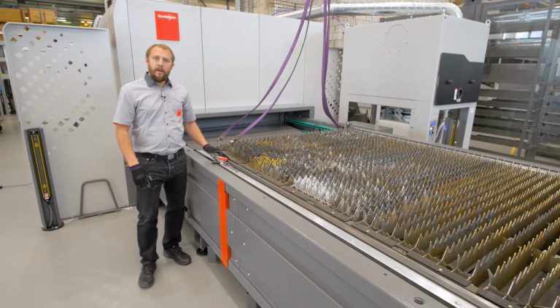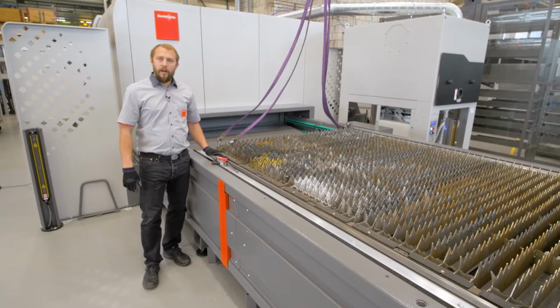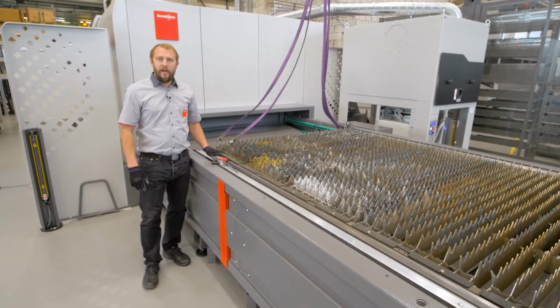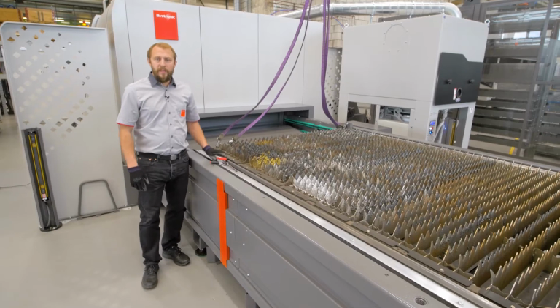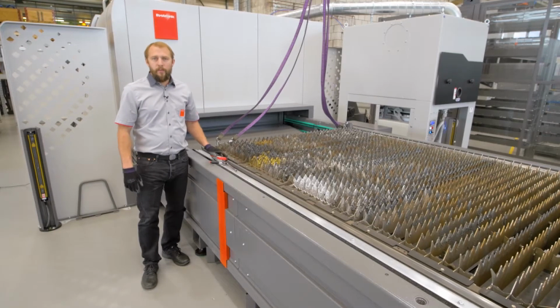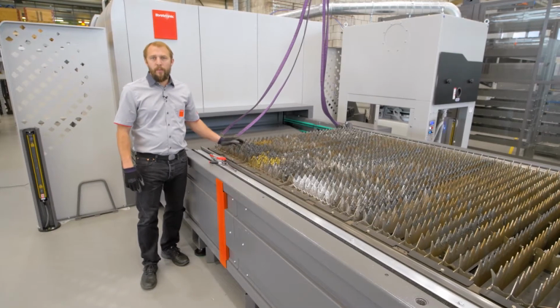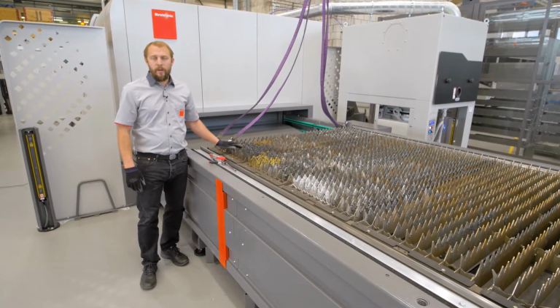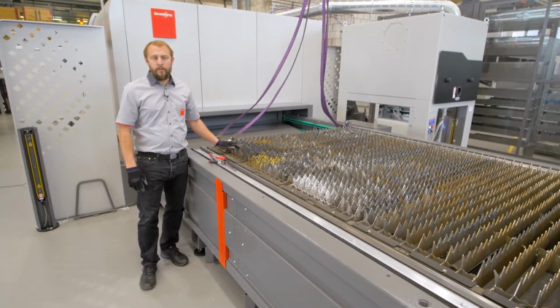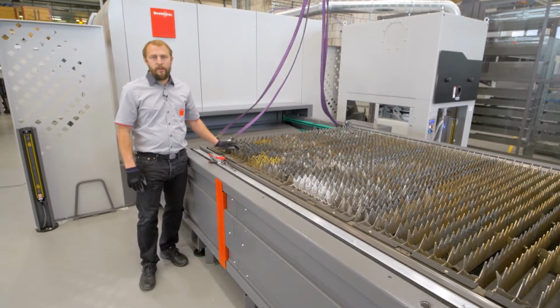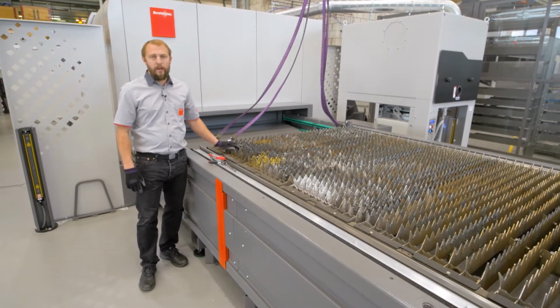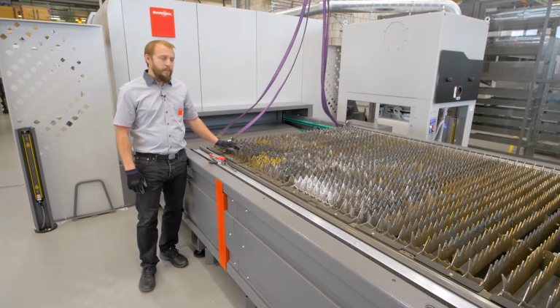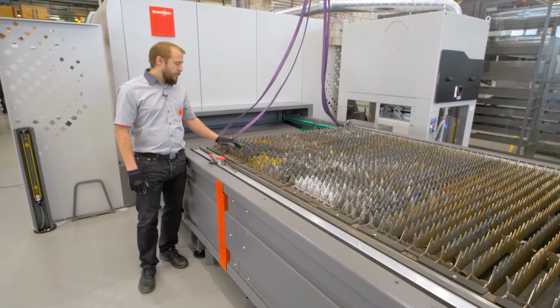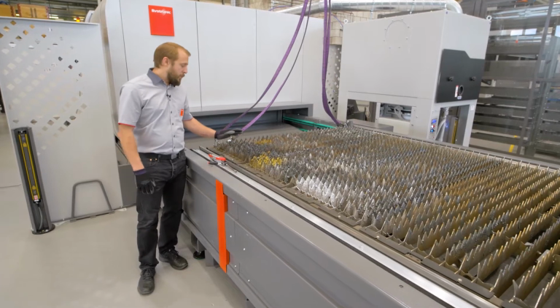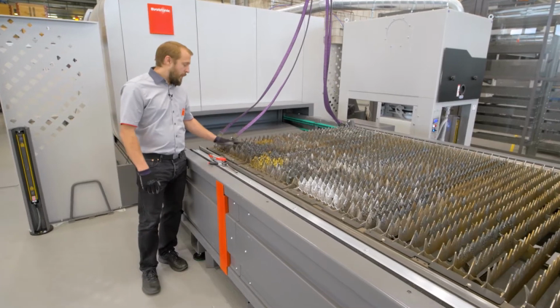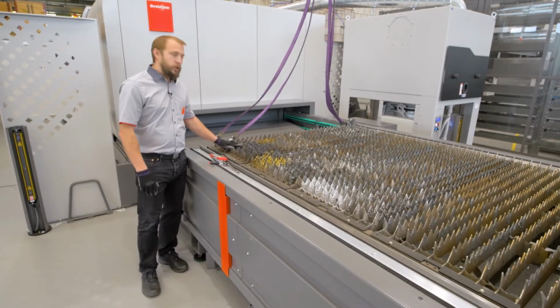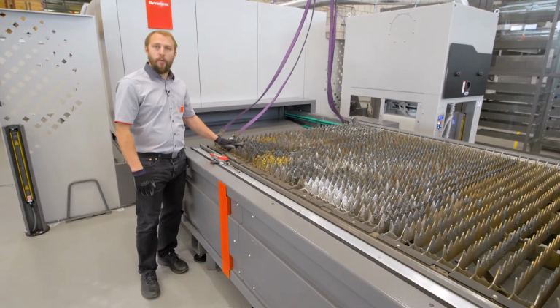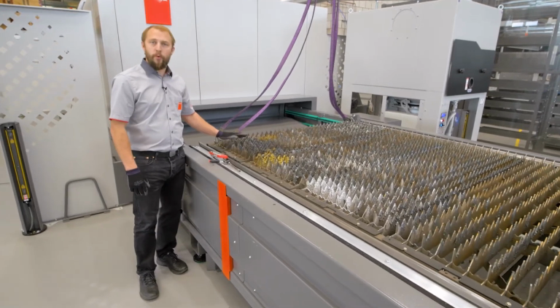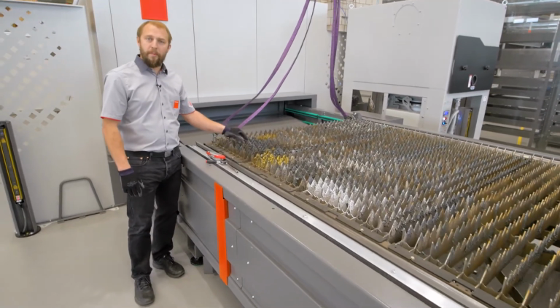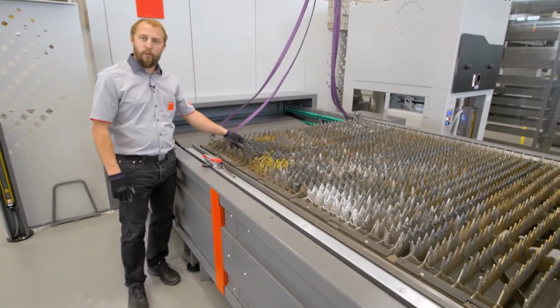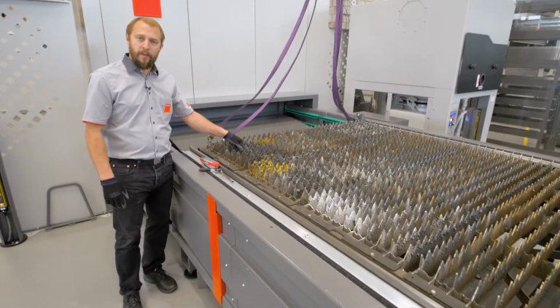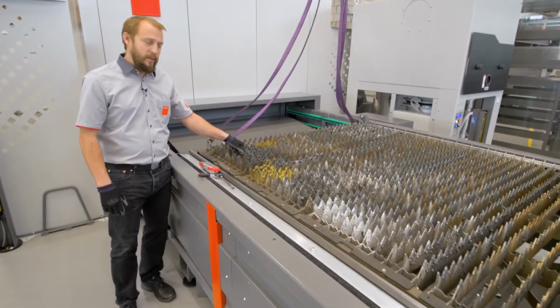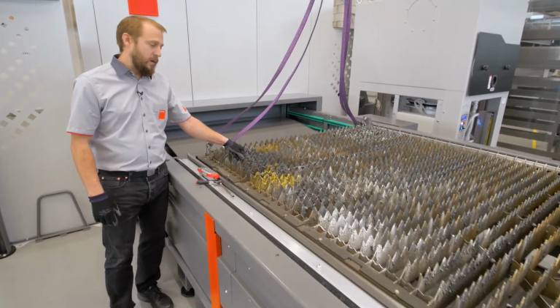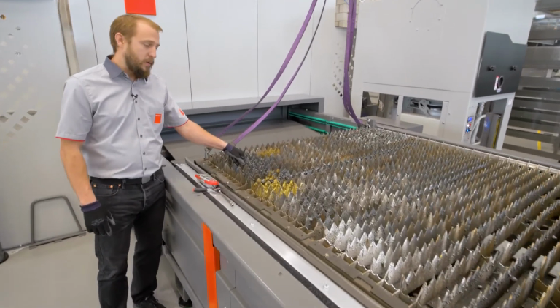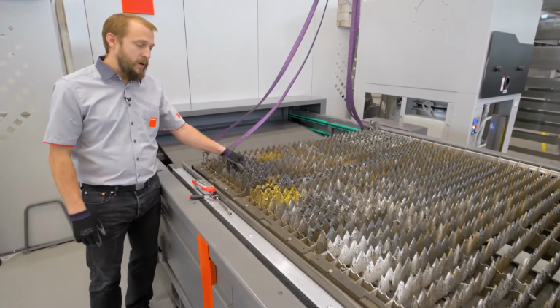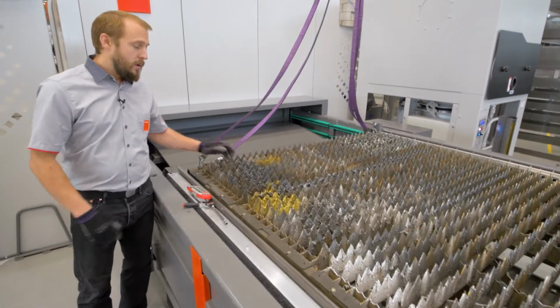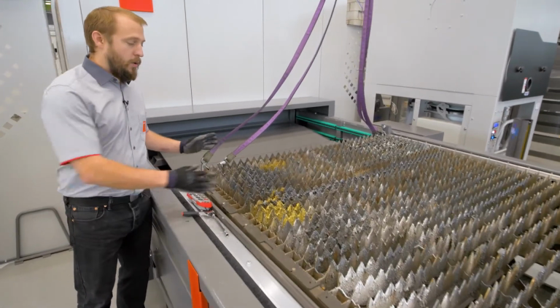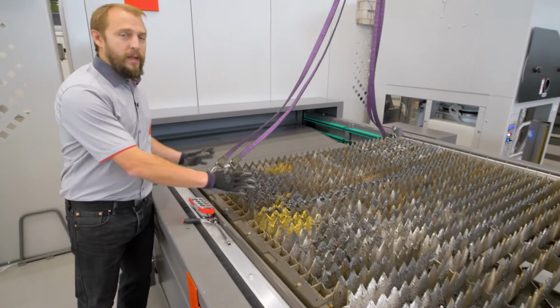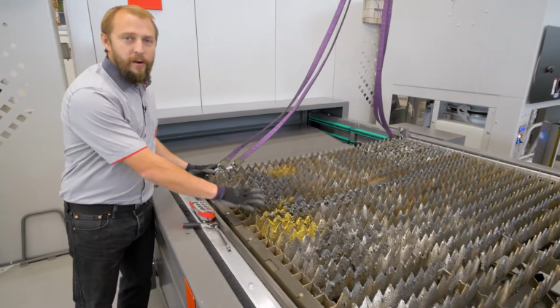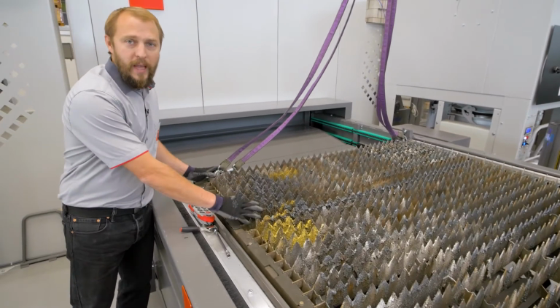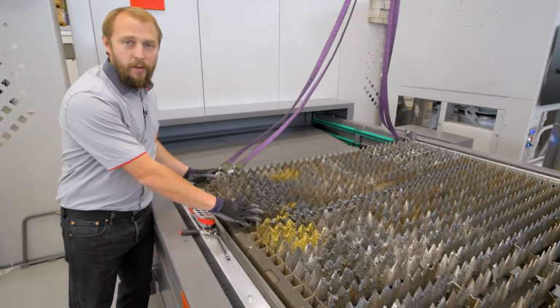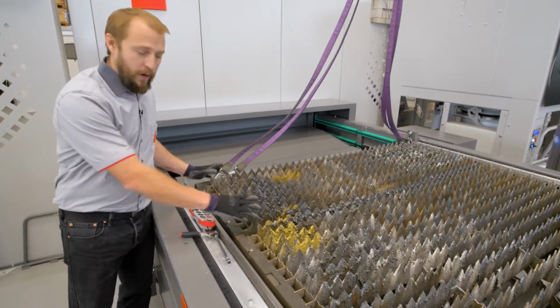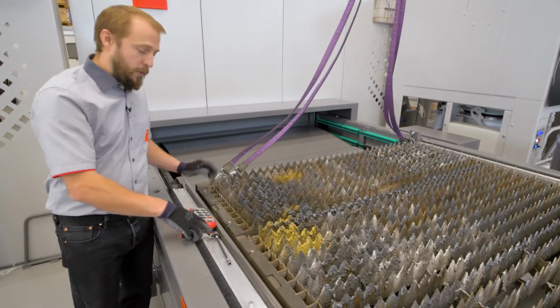Hello, my name is Yves. Welcome to Bistronic. Today I want to show you how to replace one single cutting grid or an entire stack of cutting grids.